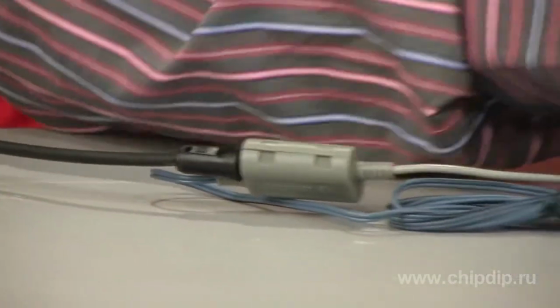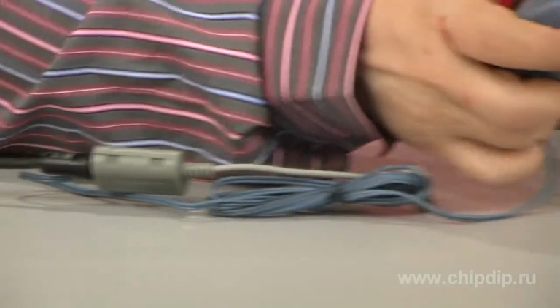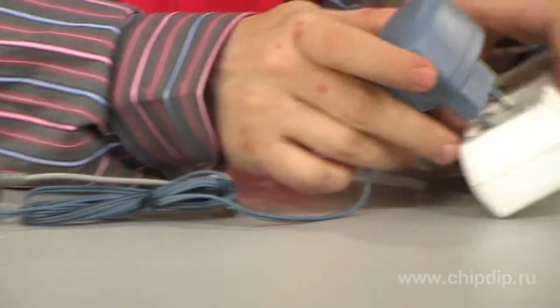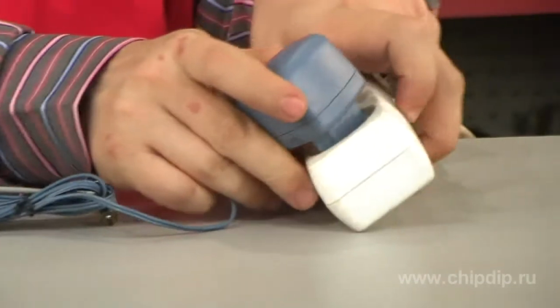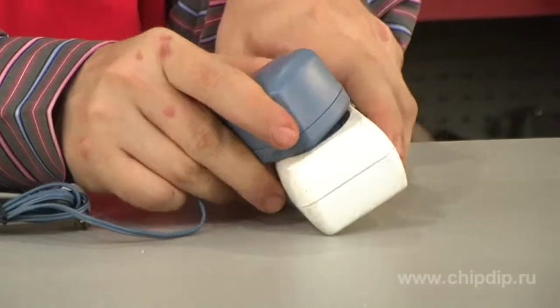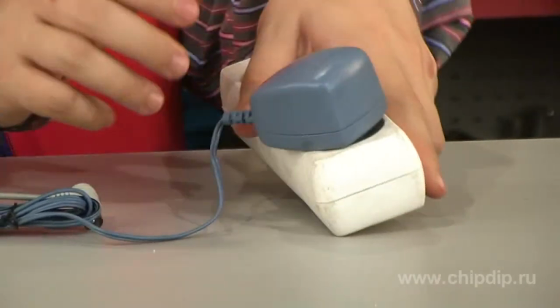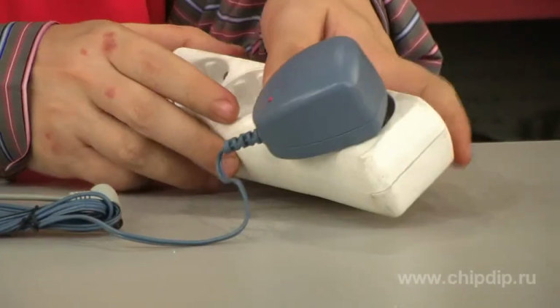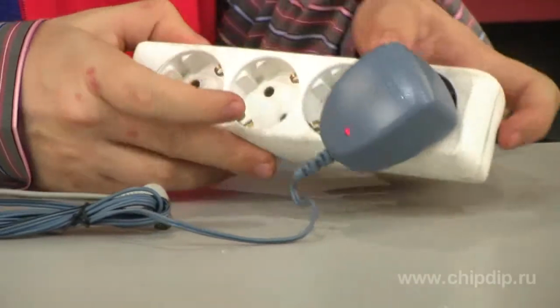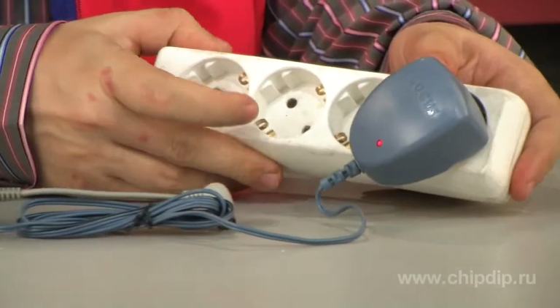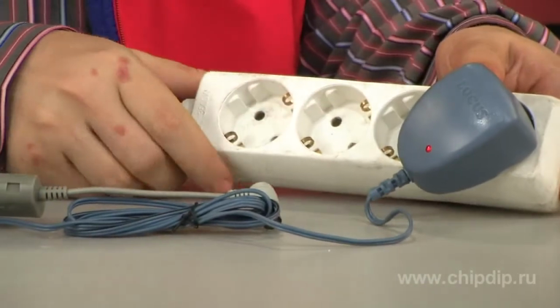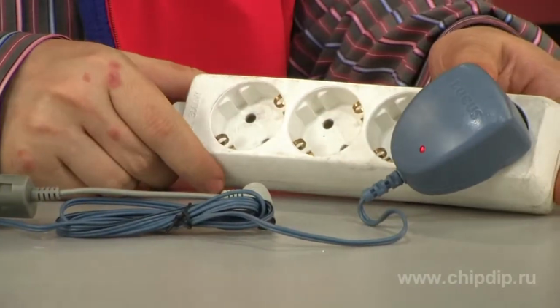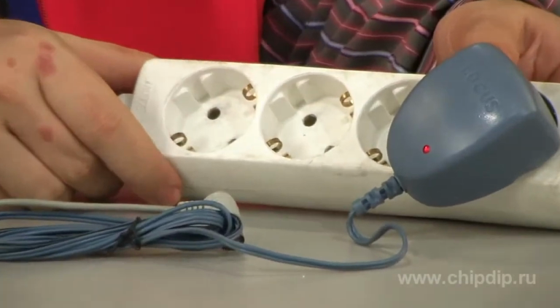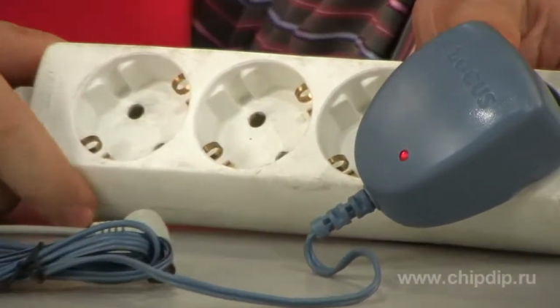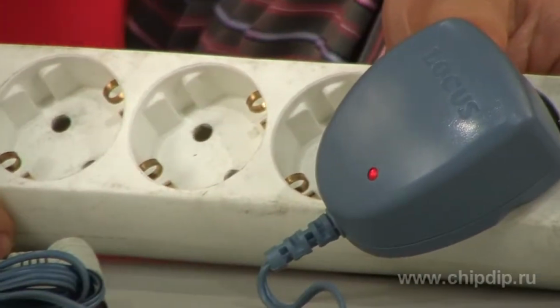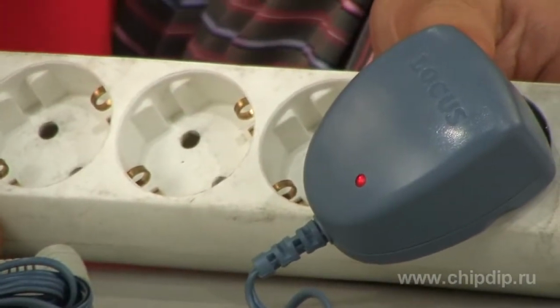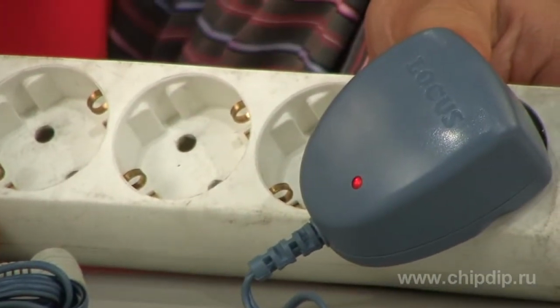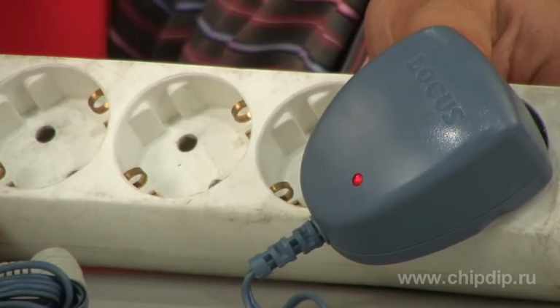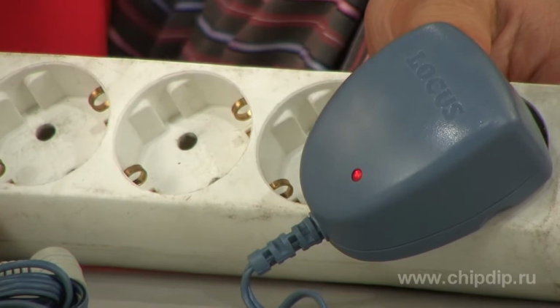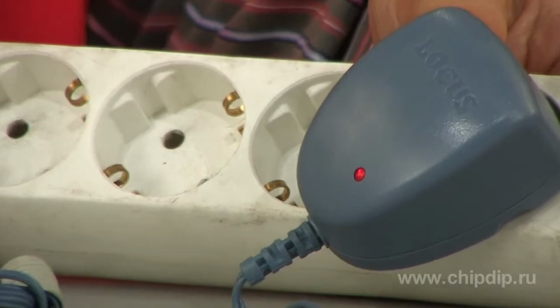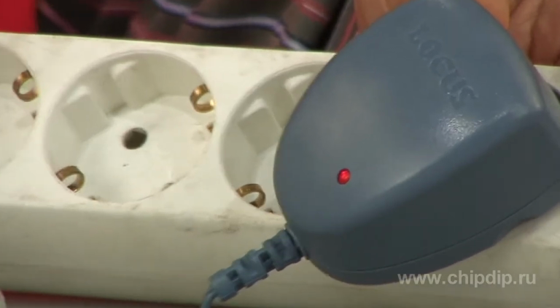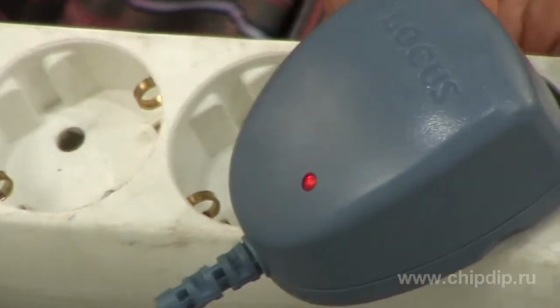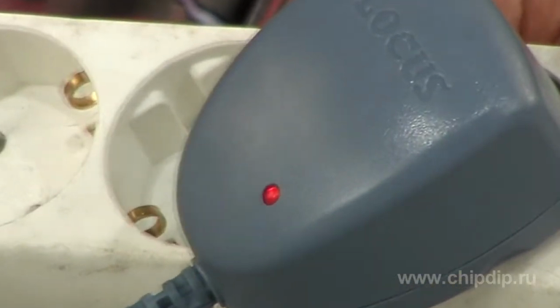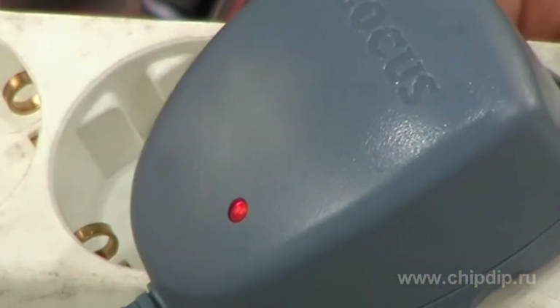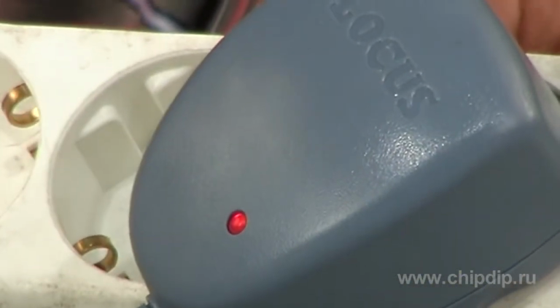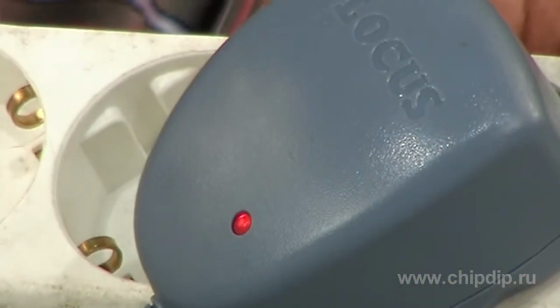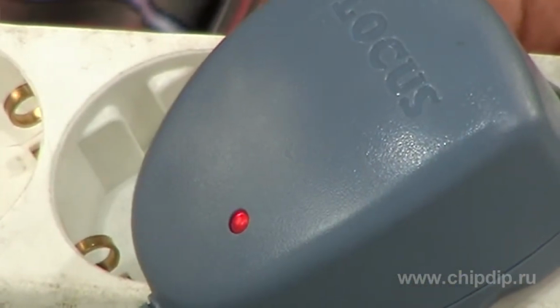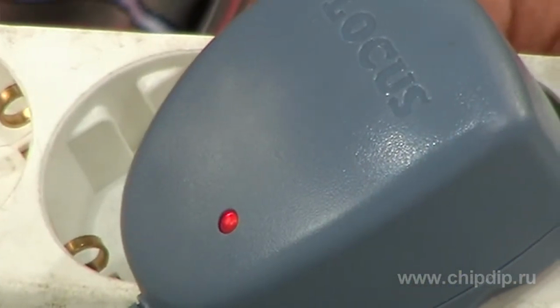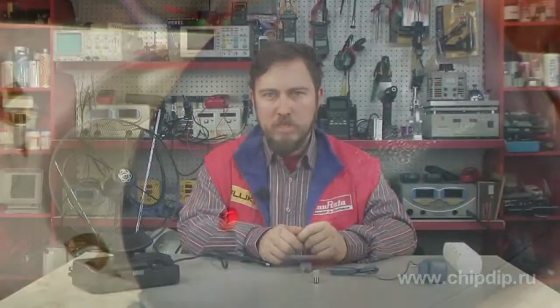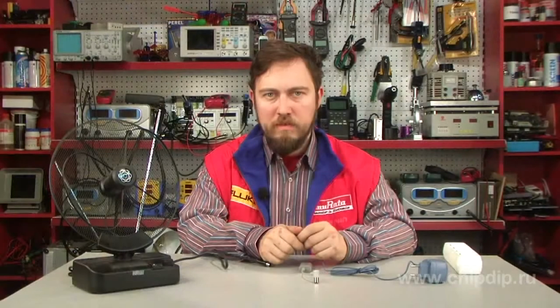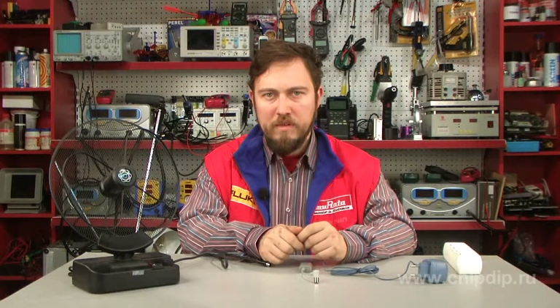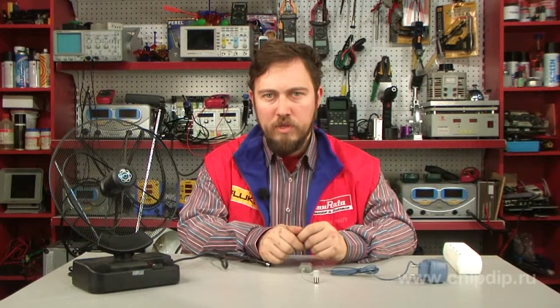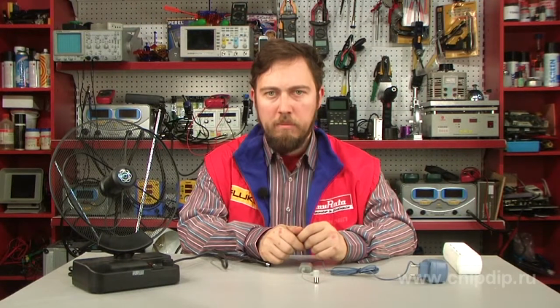The indicator lights up. That's it — the power supply is on. Remember that the IPS-6 supply uses variable 220V voltage, which is dangerous for life.